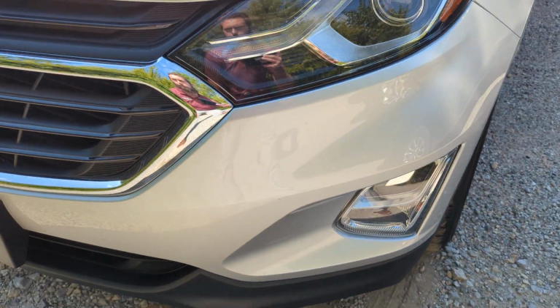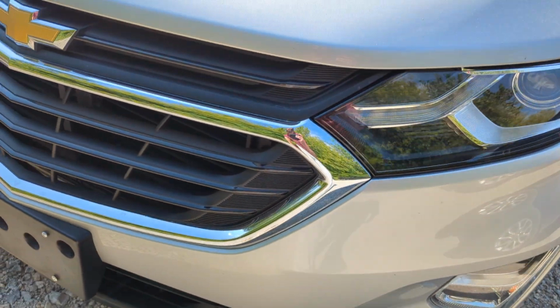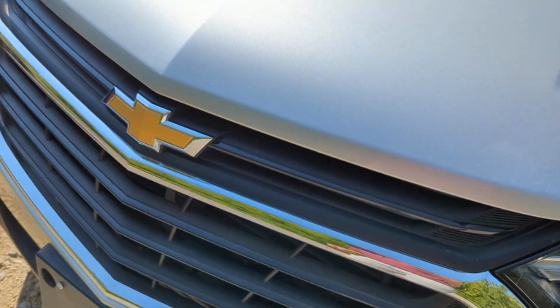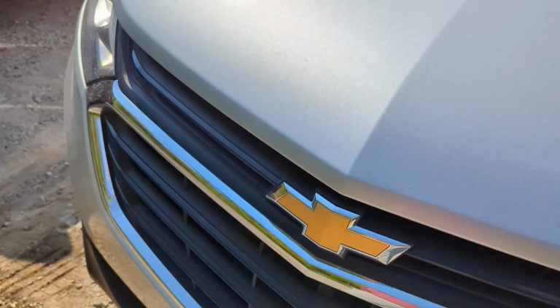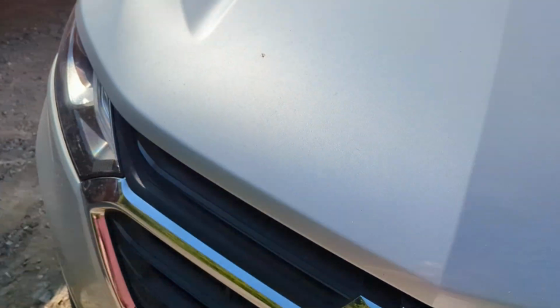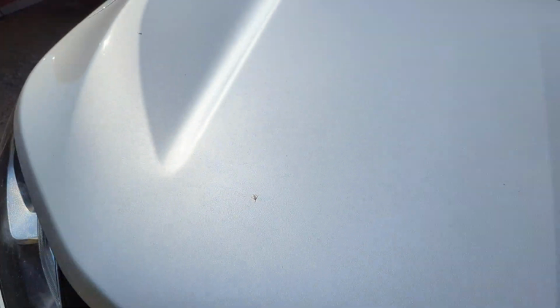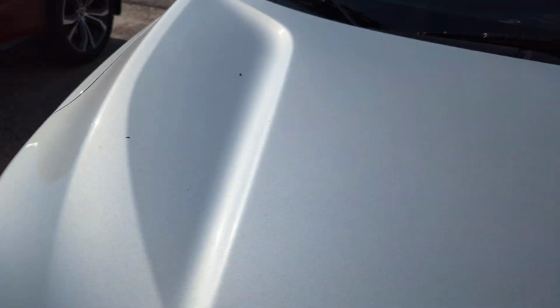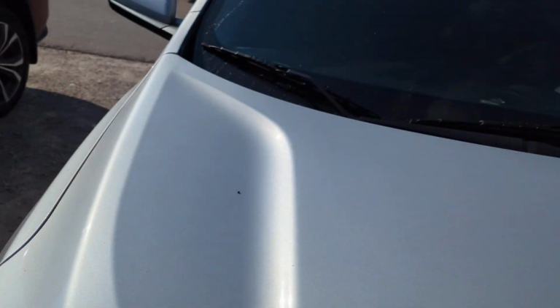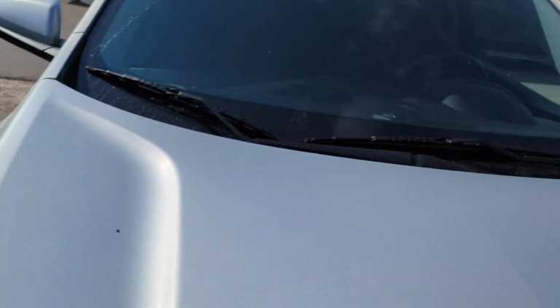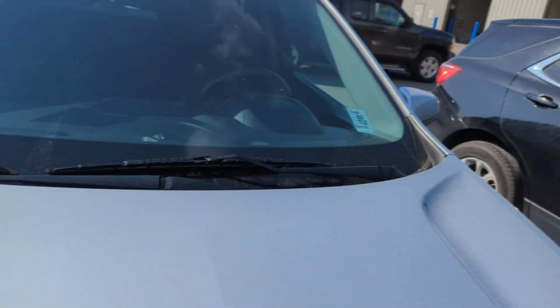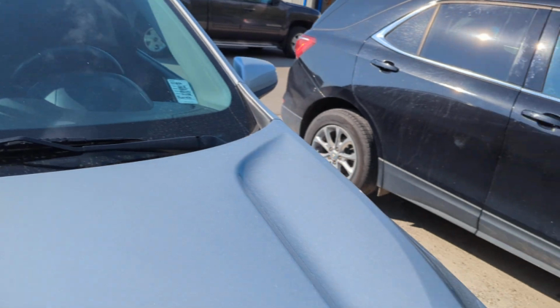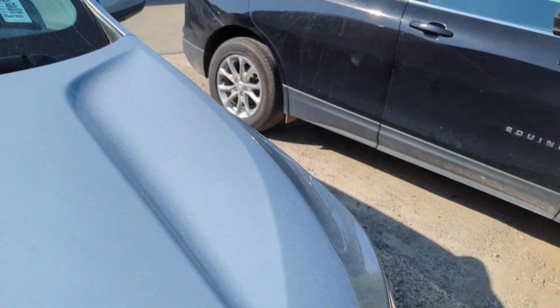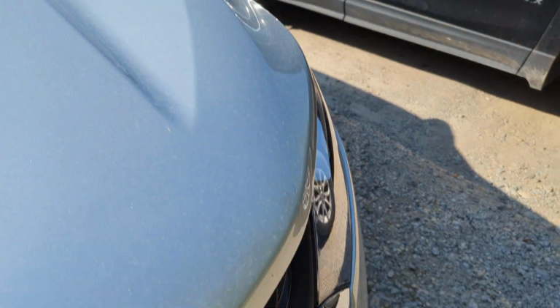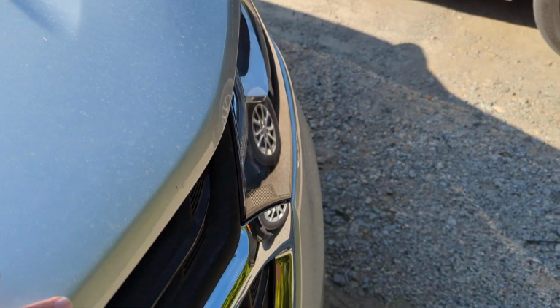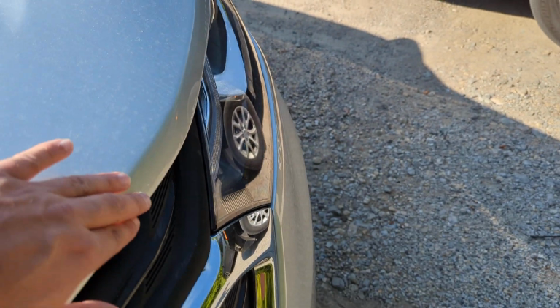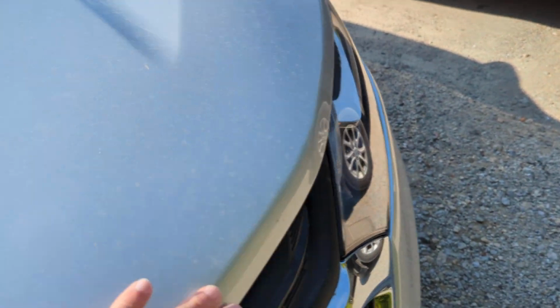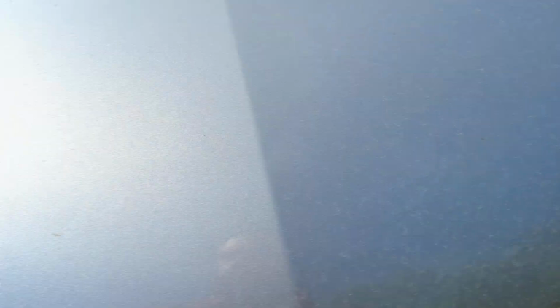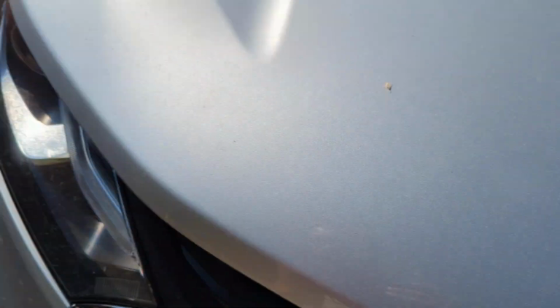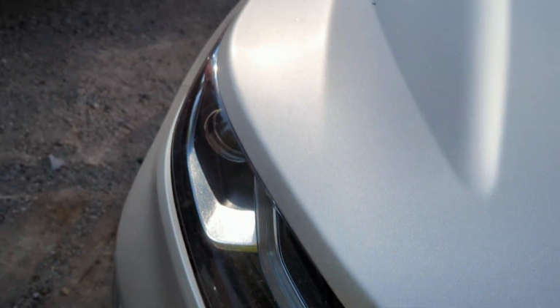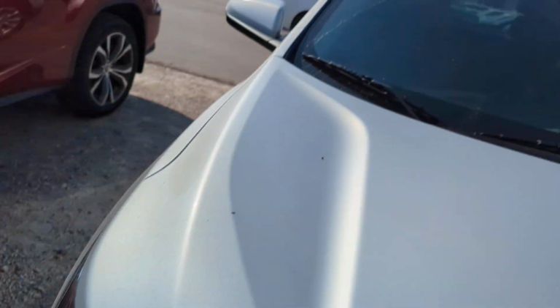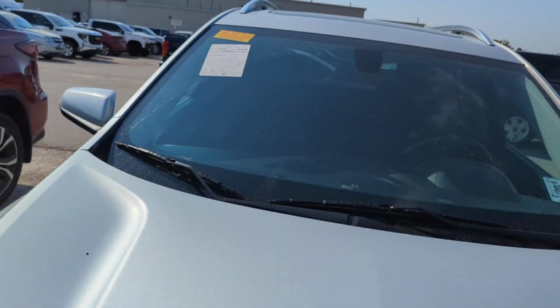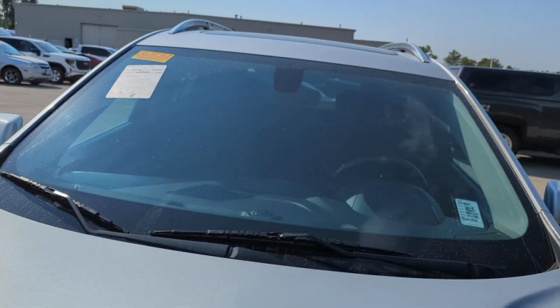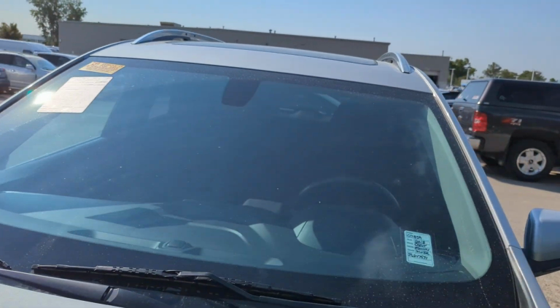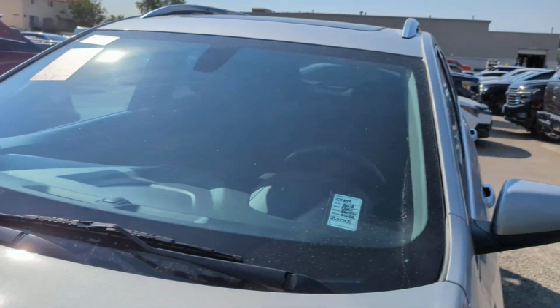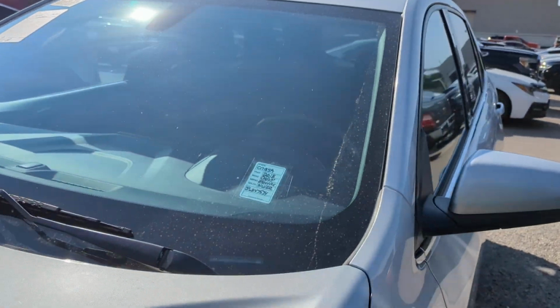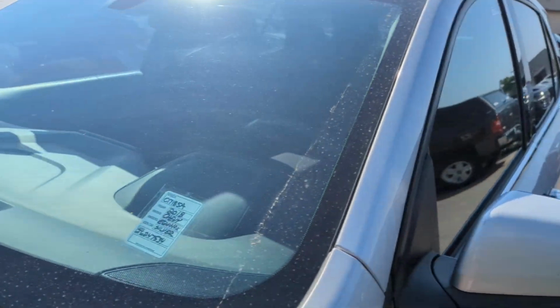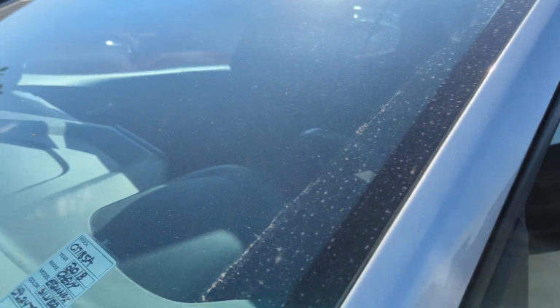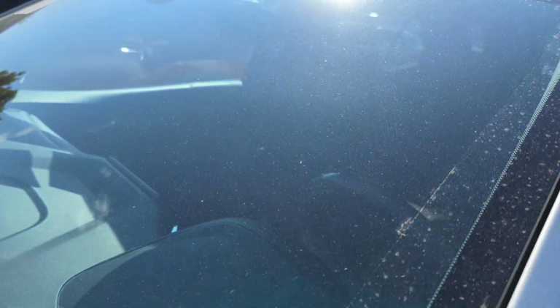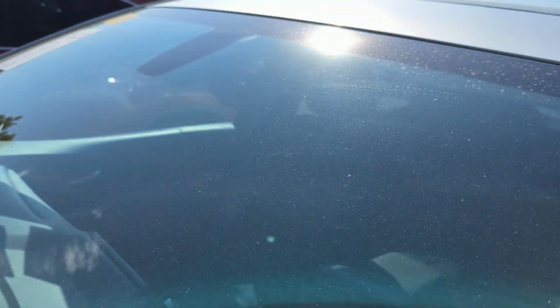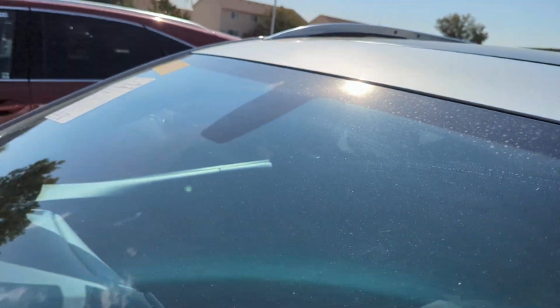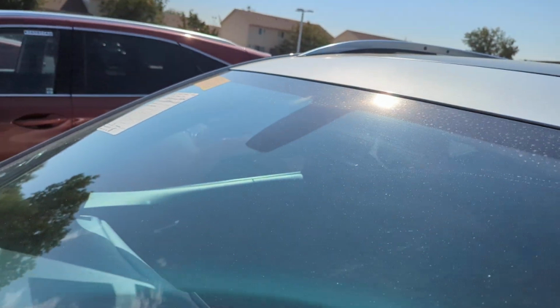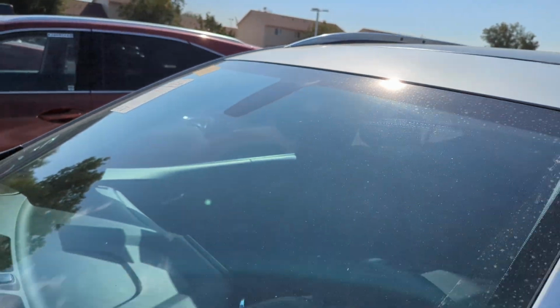Looks like the bumper and grill are in good shape. We've accumulated some dust over the night but the hood's in good shape. I don't really see much for rock chips, which is good. Same with the windshield — no chips or cracks I can tell.